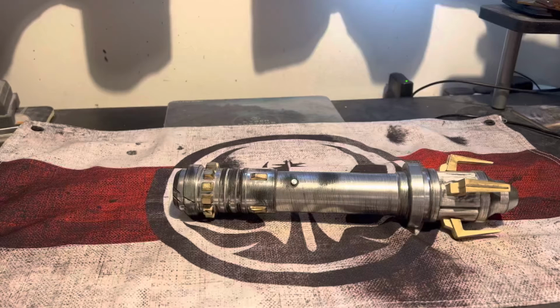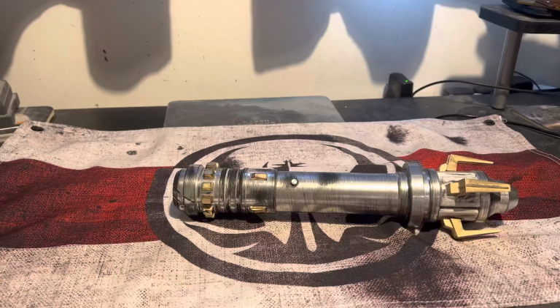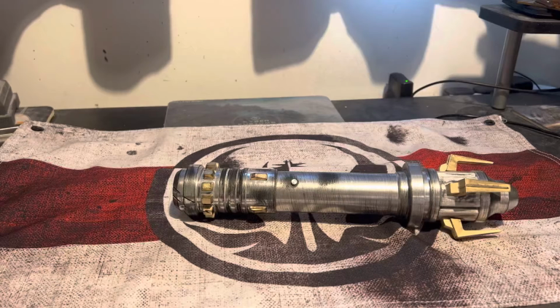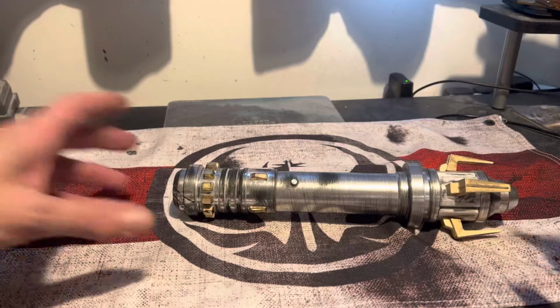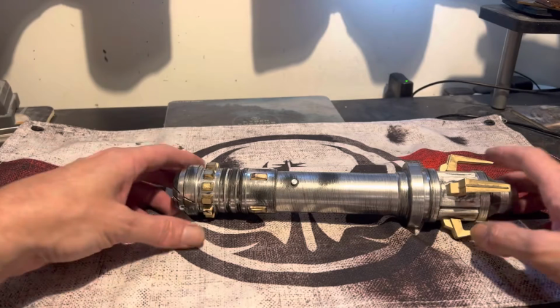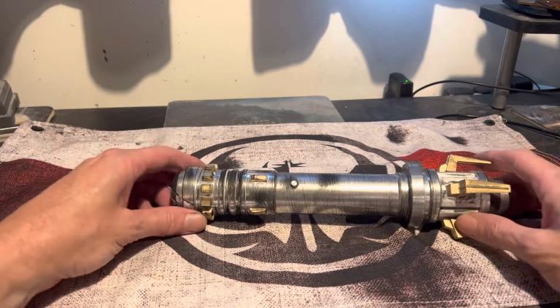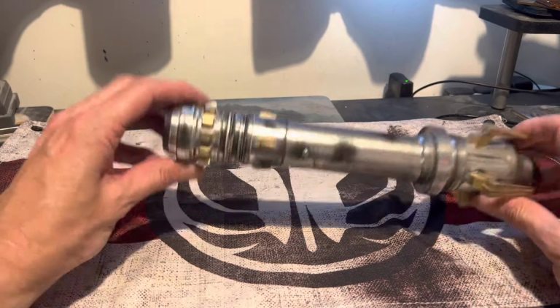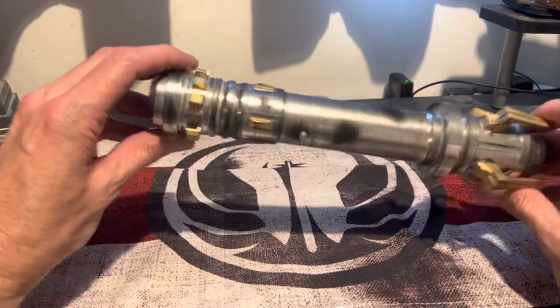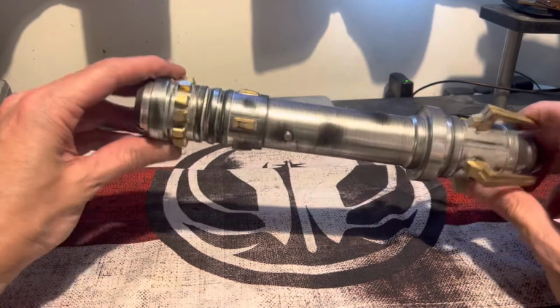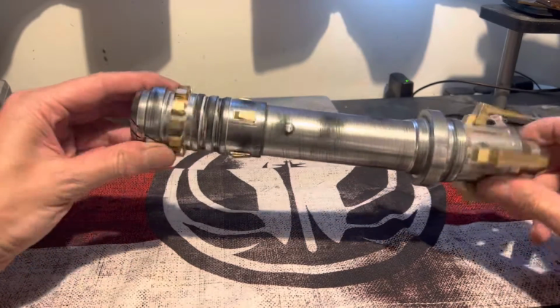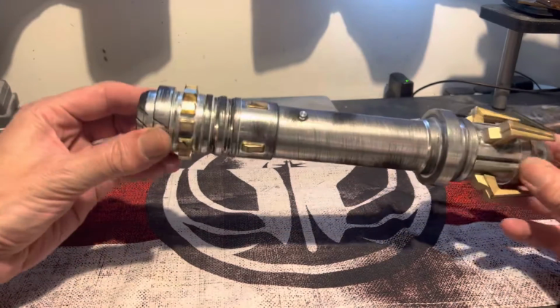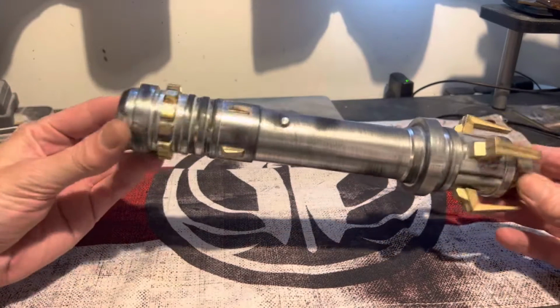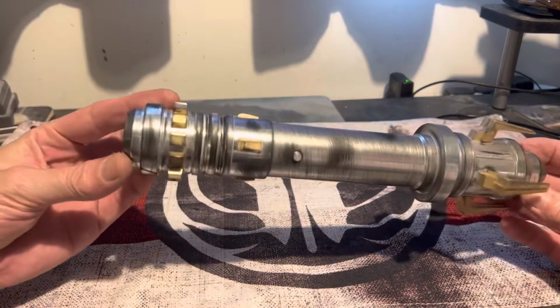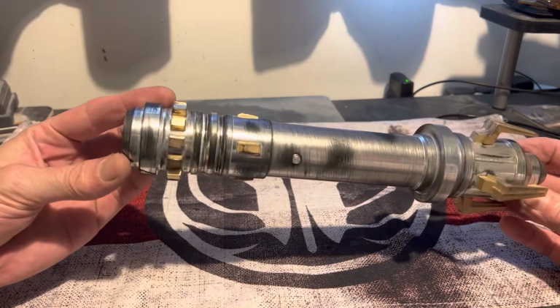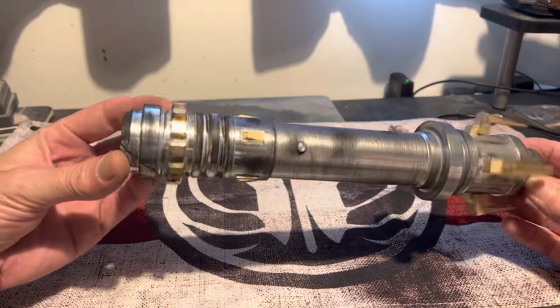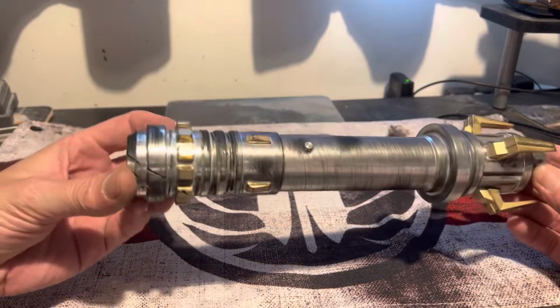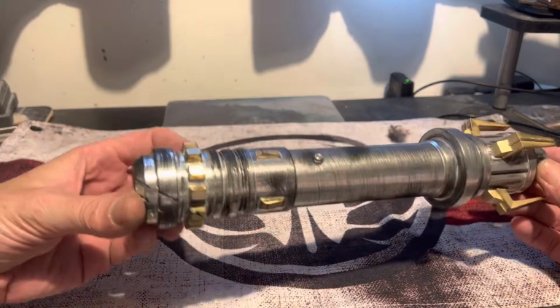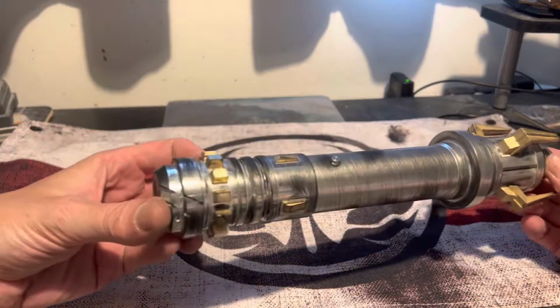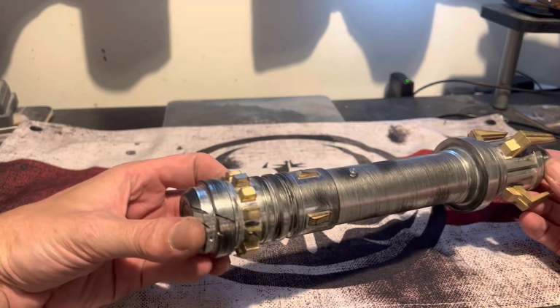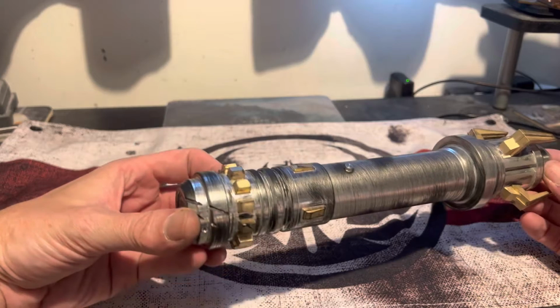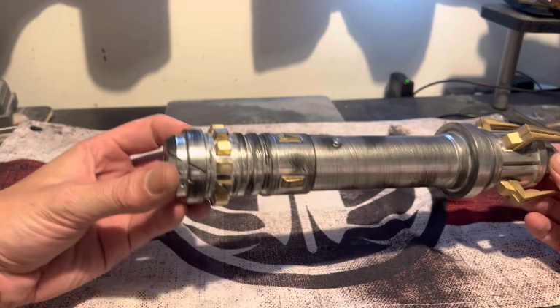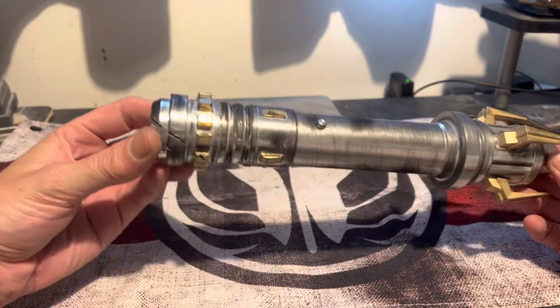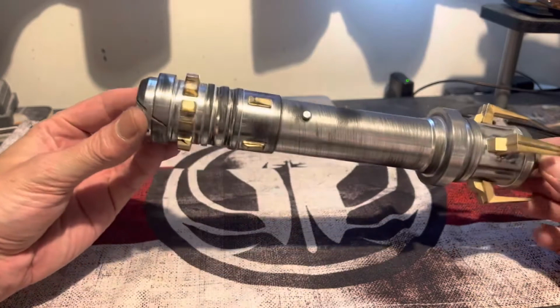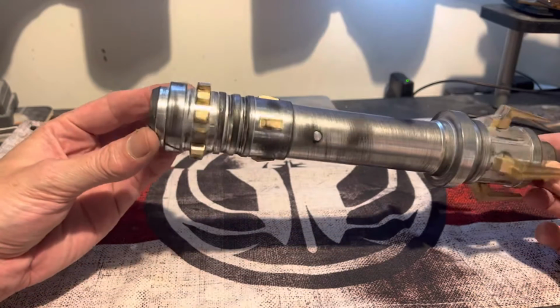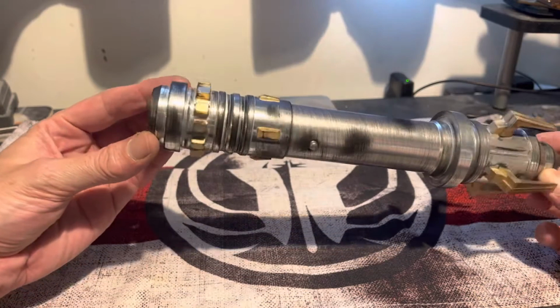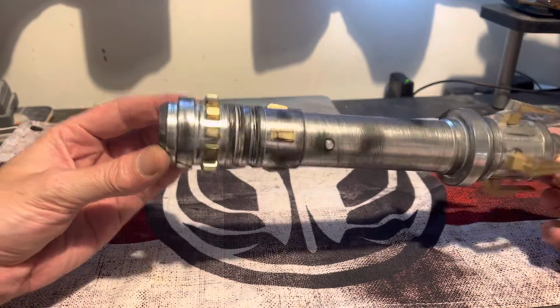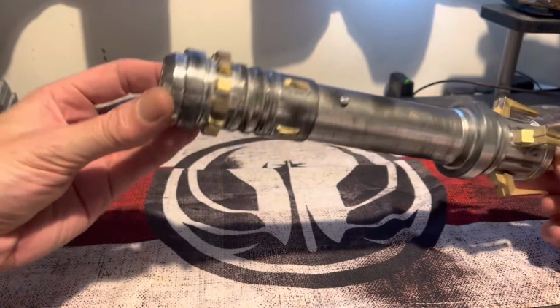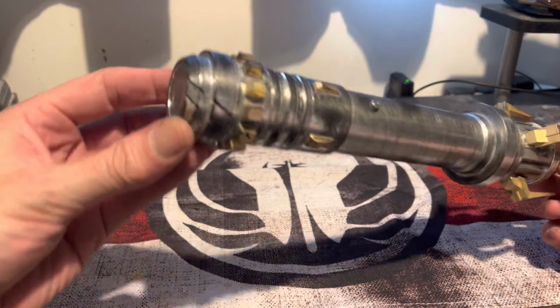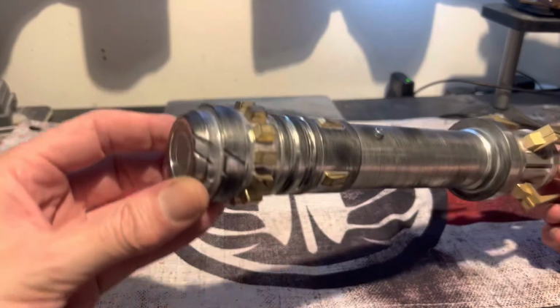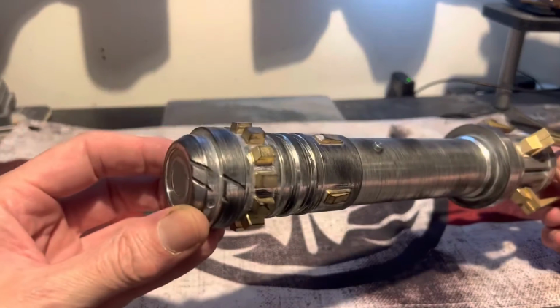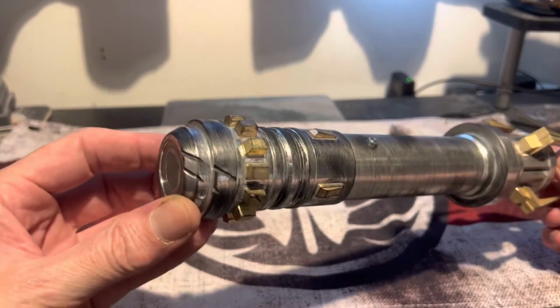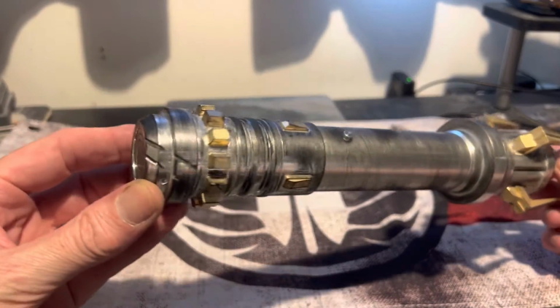So this is Corban's Wren. It's Old Republic, from the Knights of Ren. The leader was called Ren, and this lightsaber was named after him.